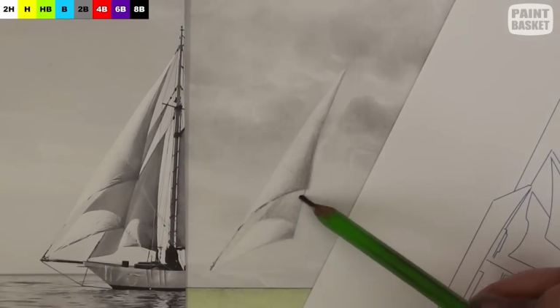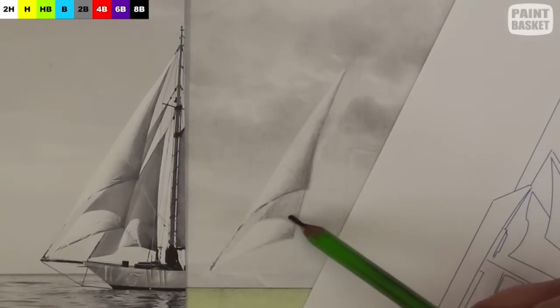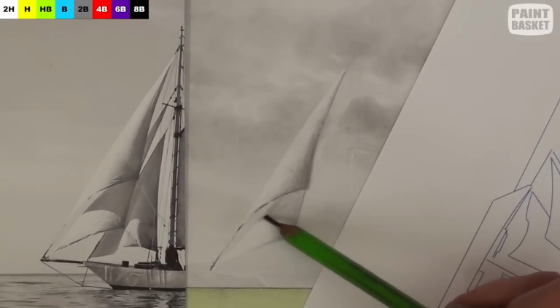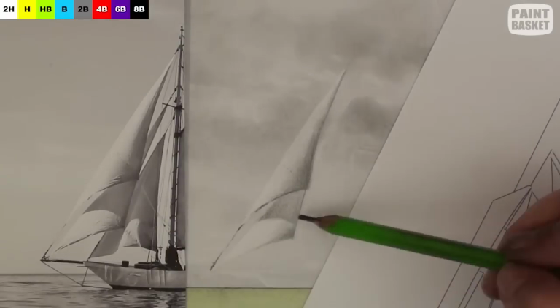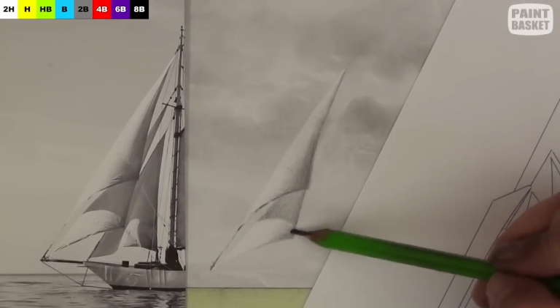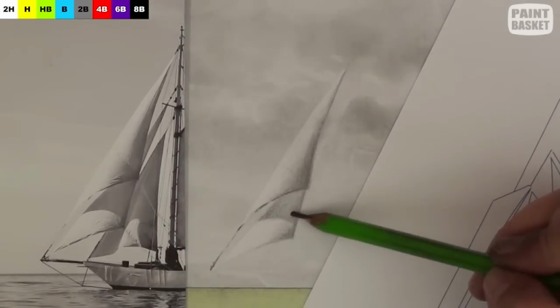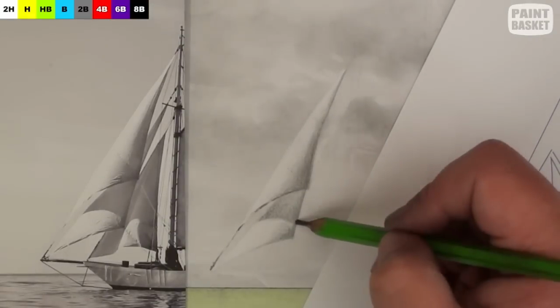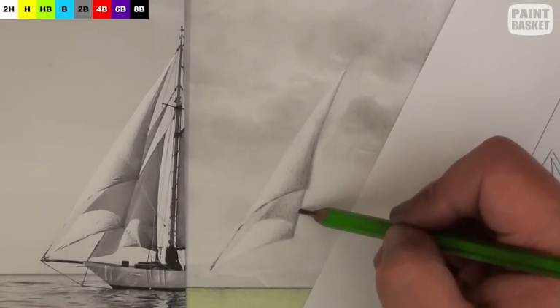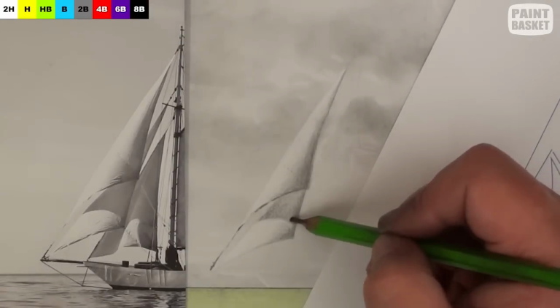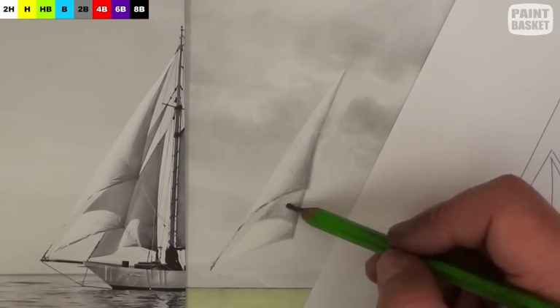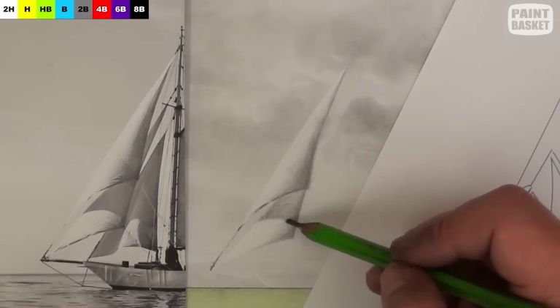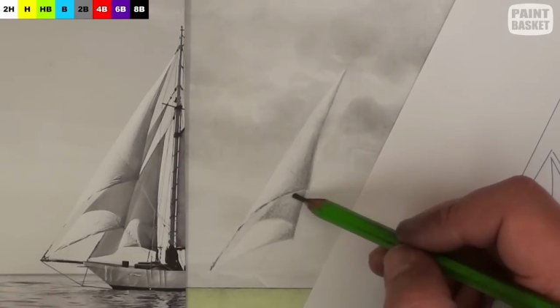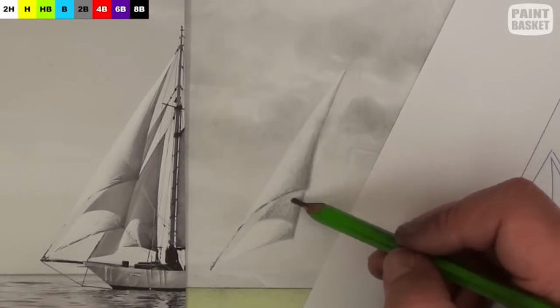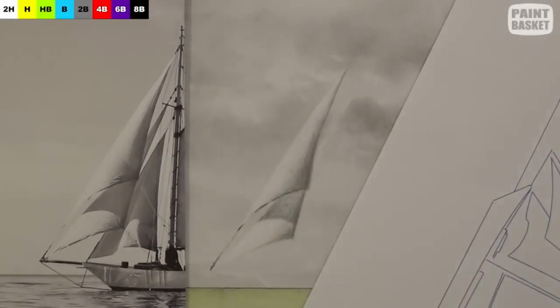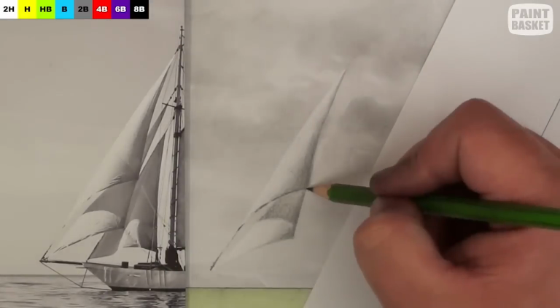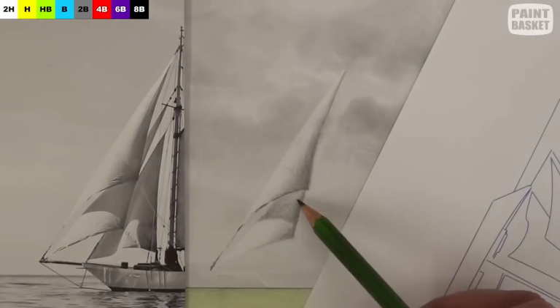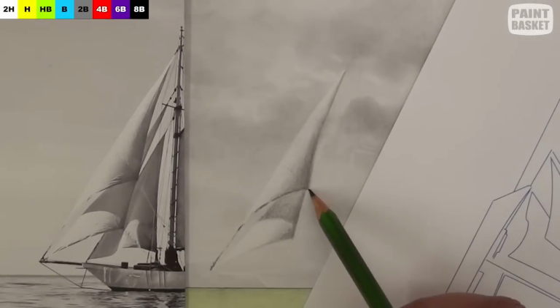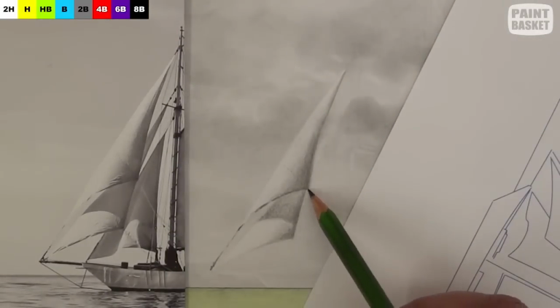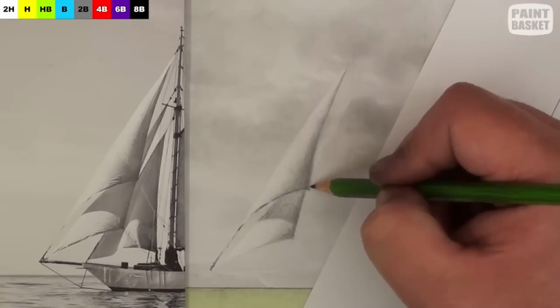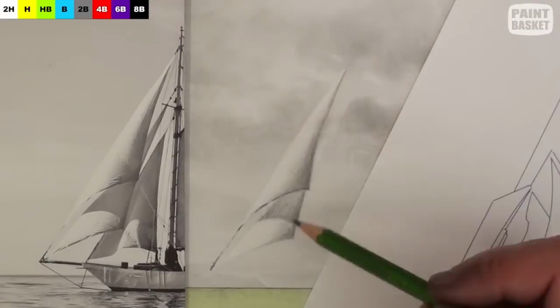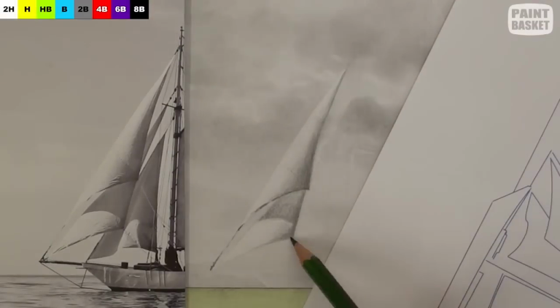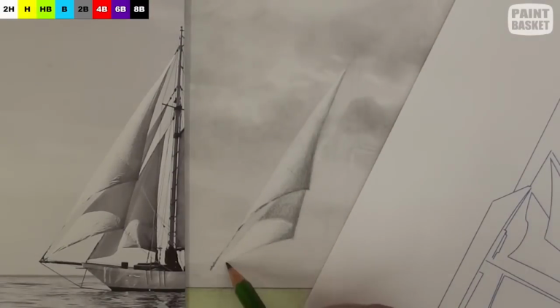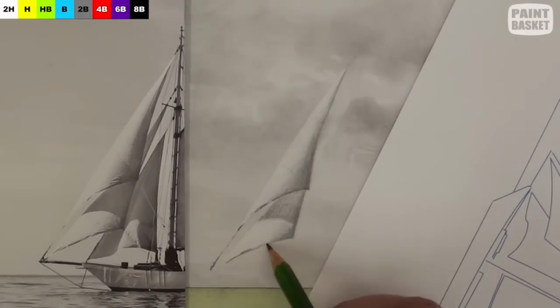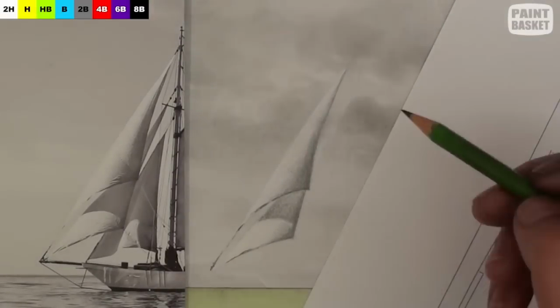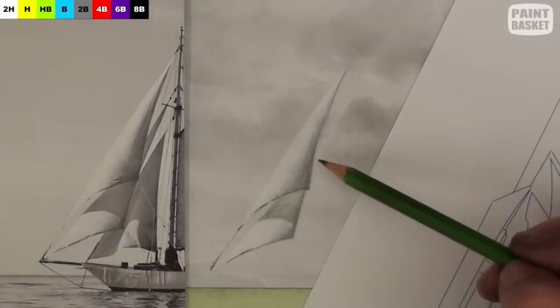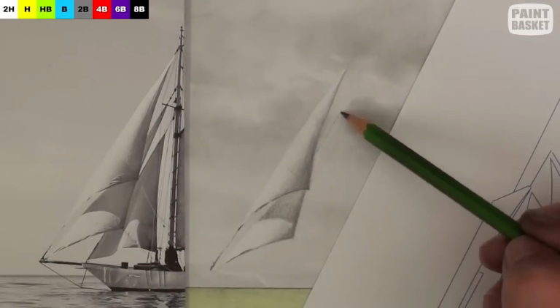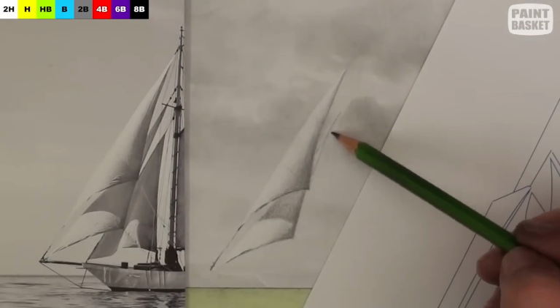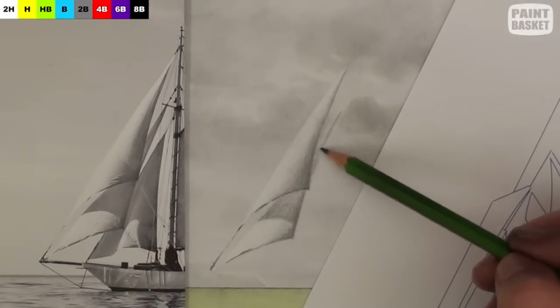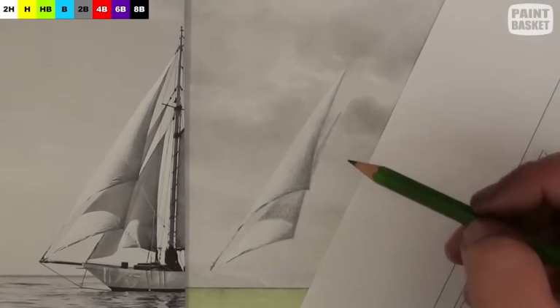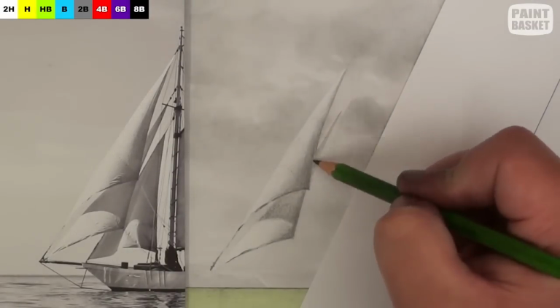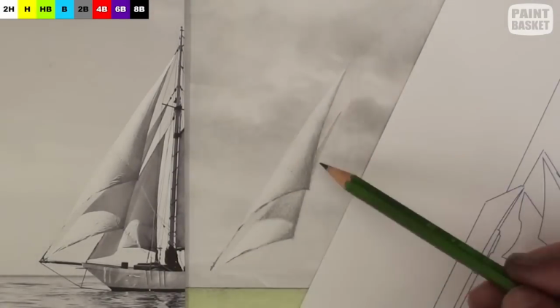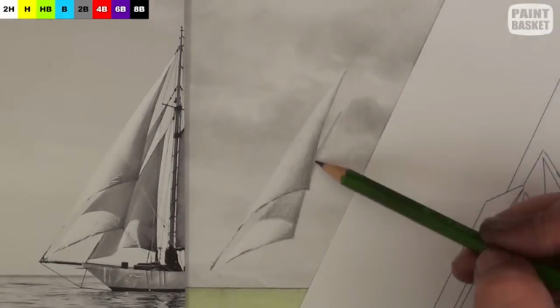To draw these tonal values and the shadings correctly, vary the pressure you're applying to the pencil, as well as using harder and softer pencils.